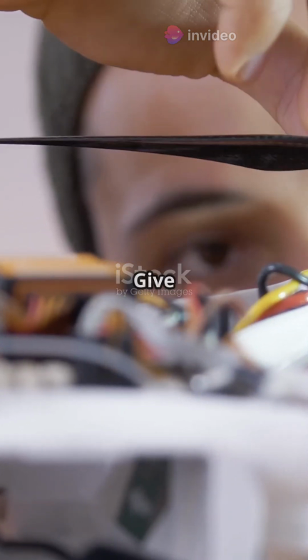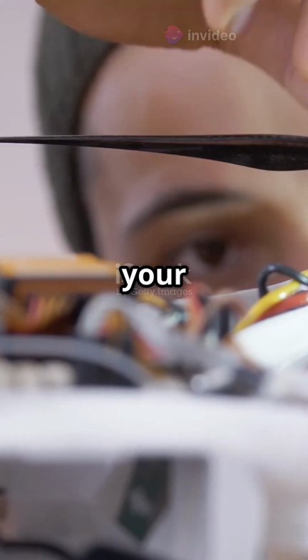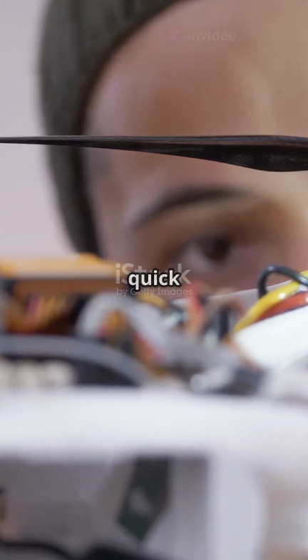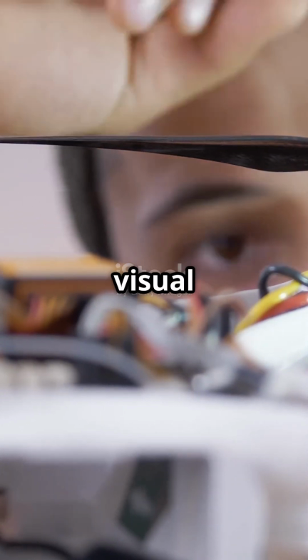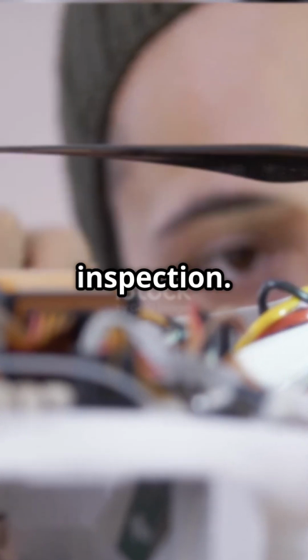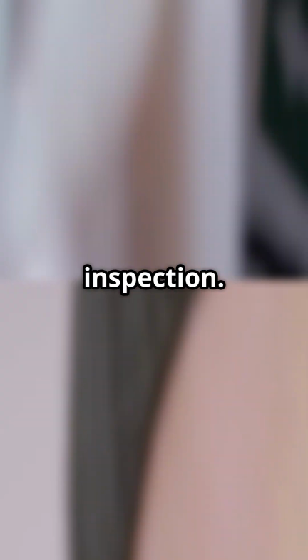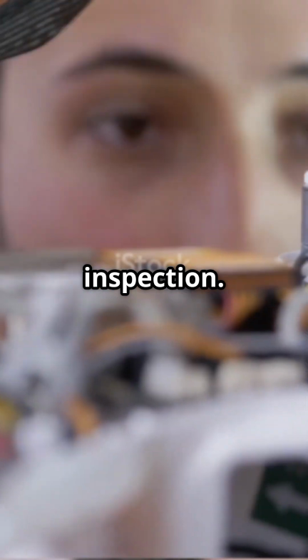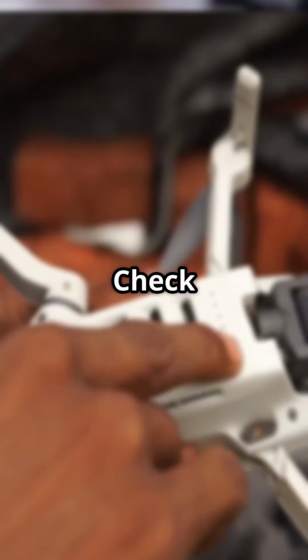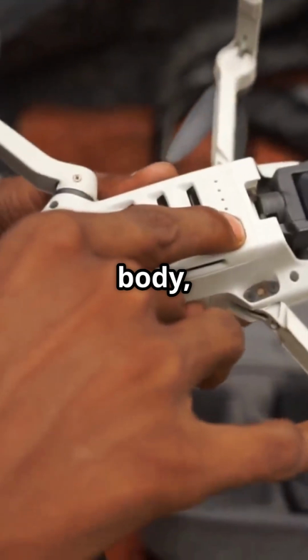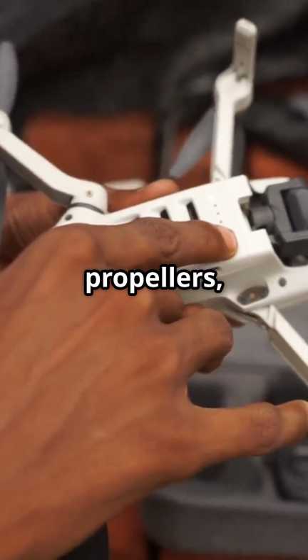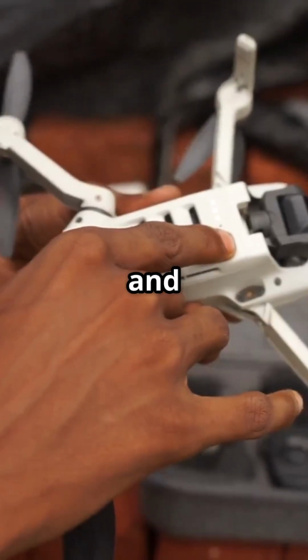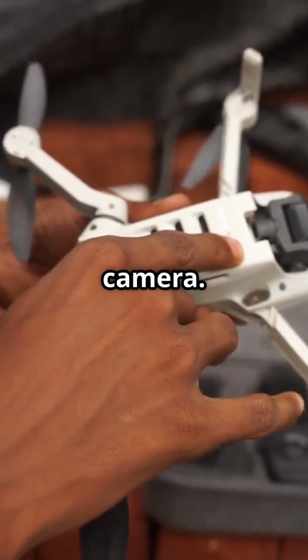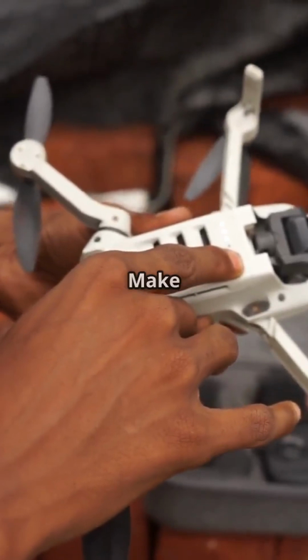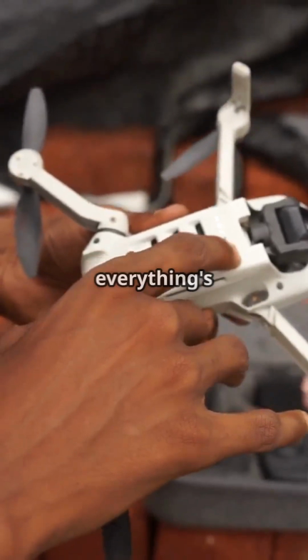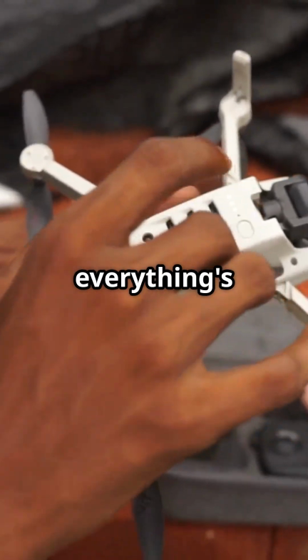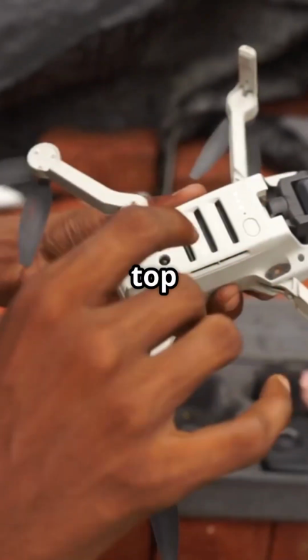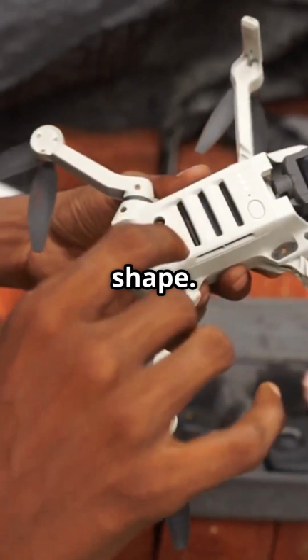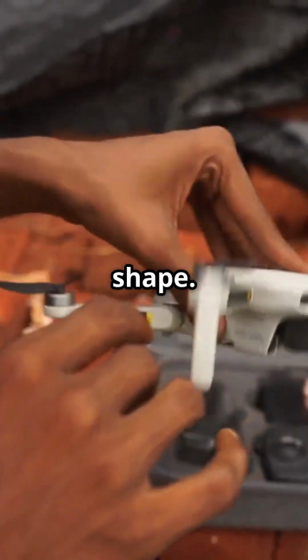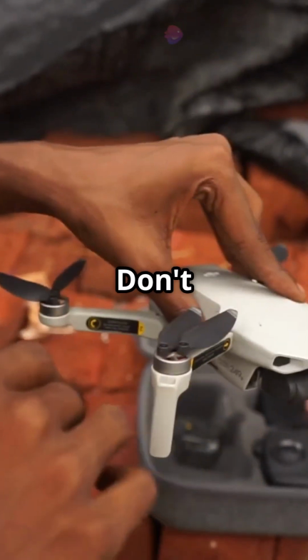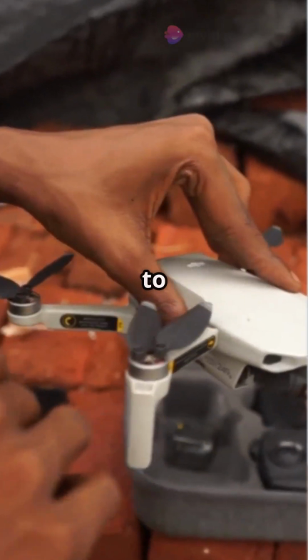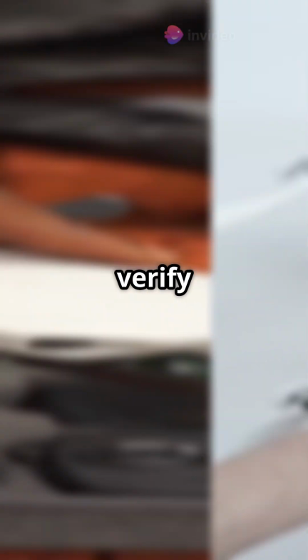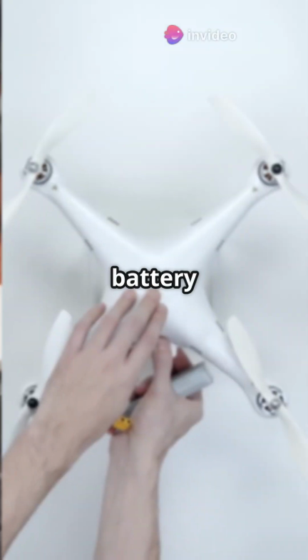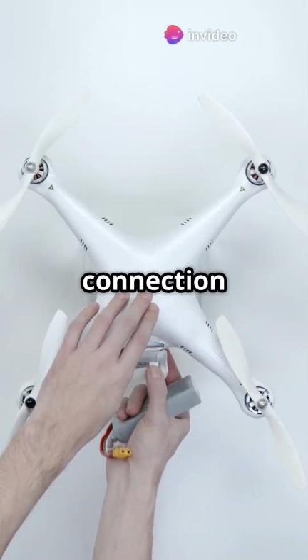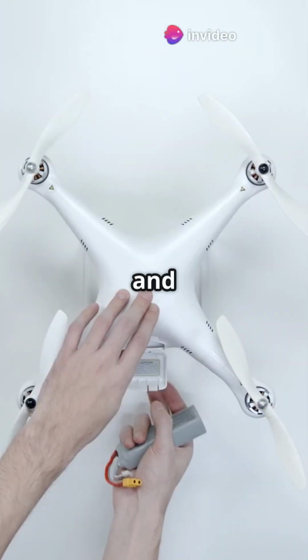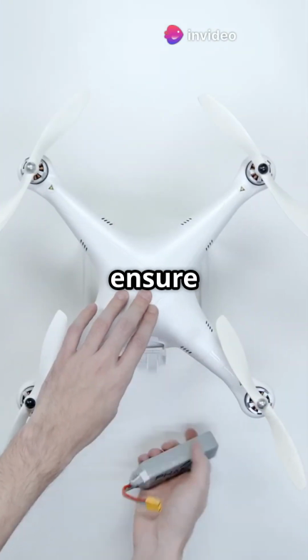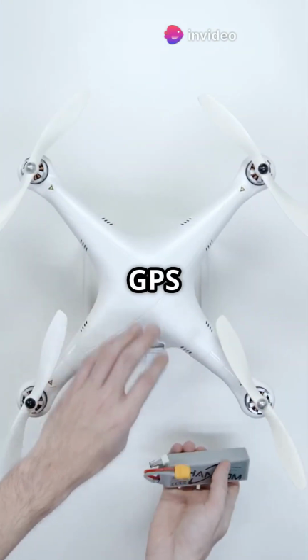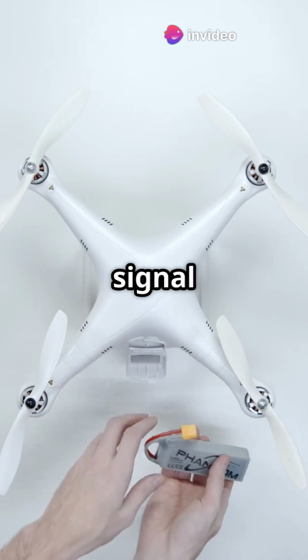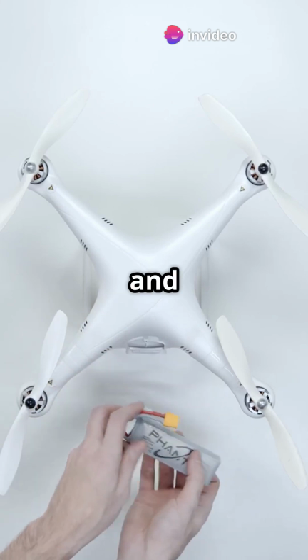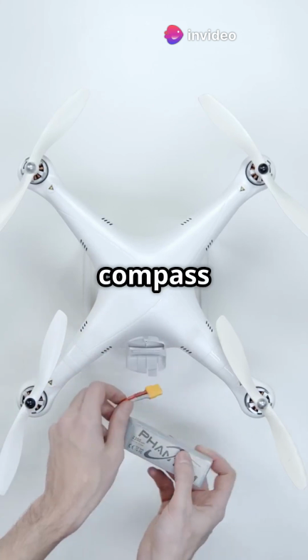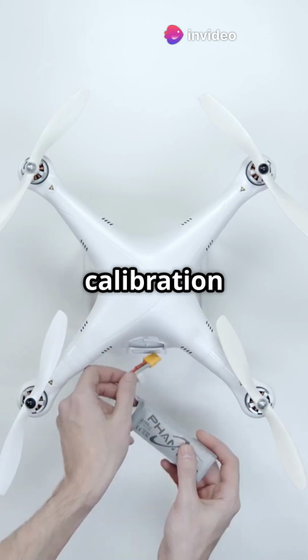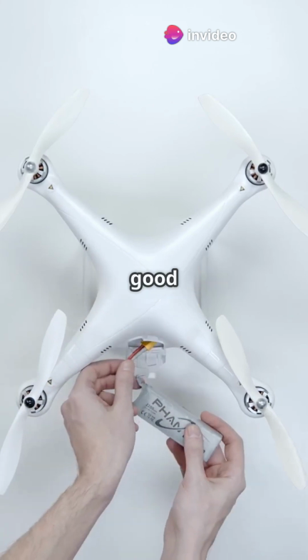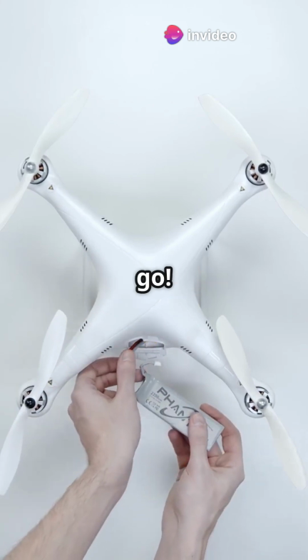Give your drone a quick visual inspection. Check the body, propellers, and camera — make sure everything's in top shape. Don't forget to verify your battery connection and ensure GPS signal and compass calibration are good to go.